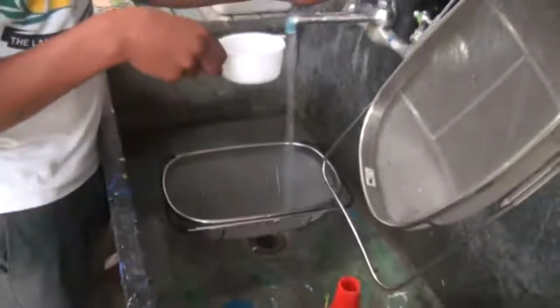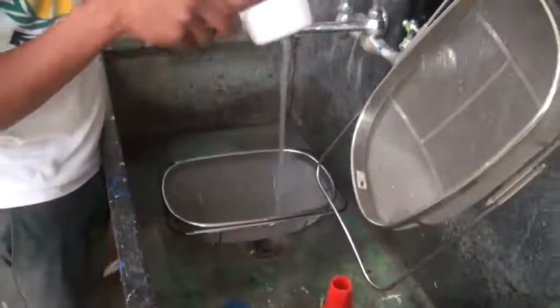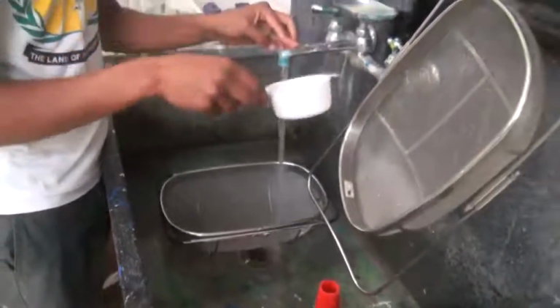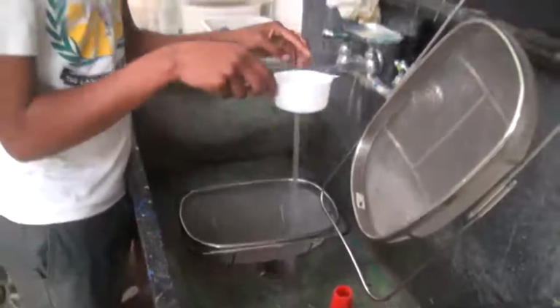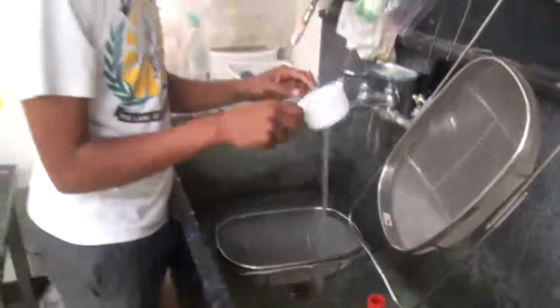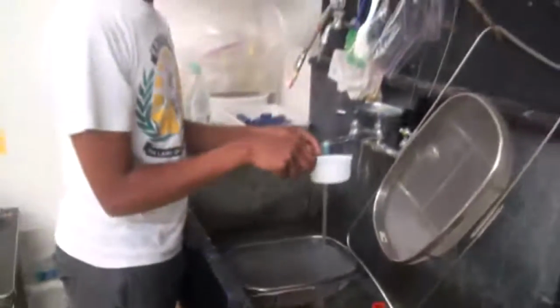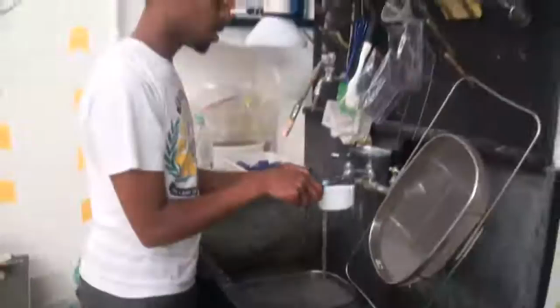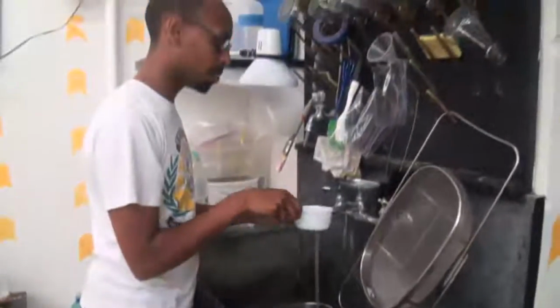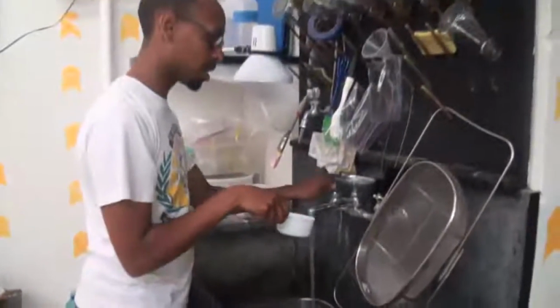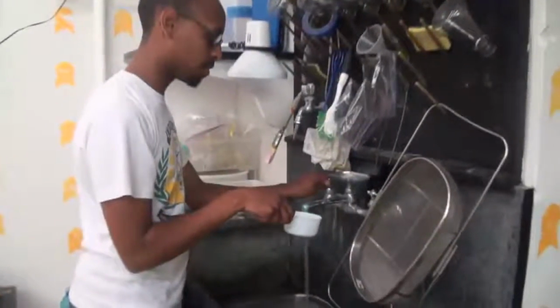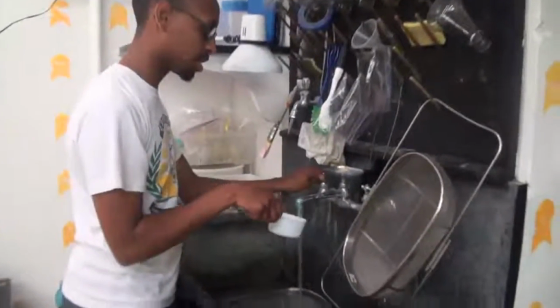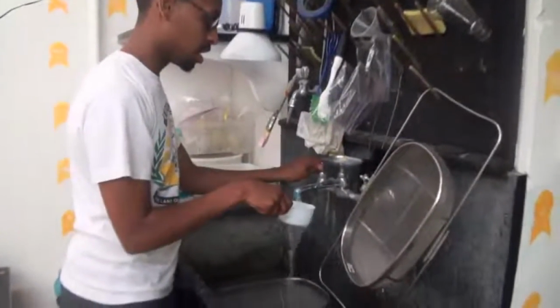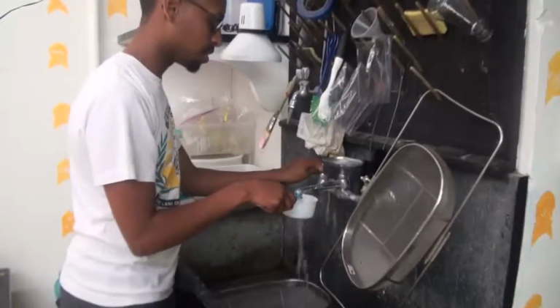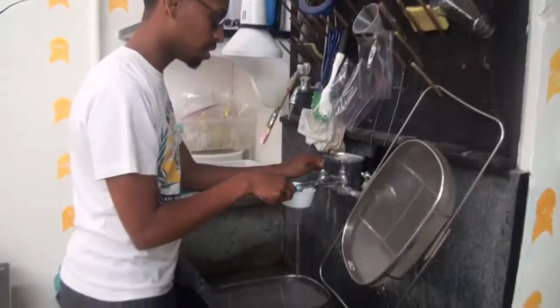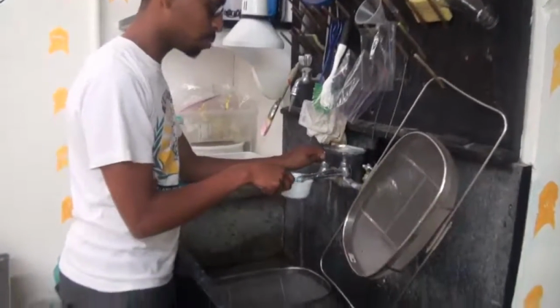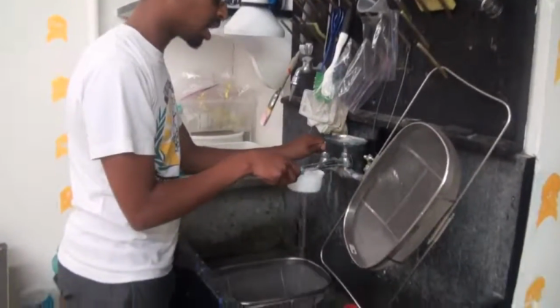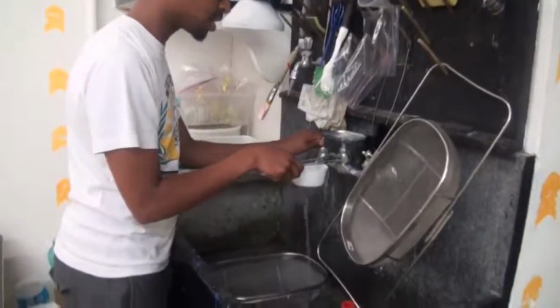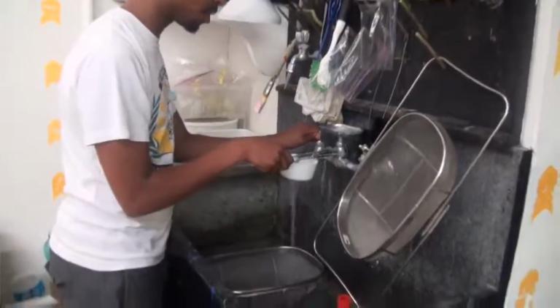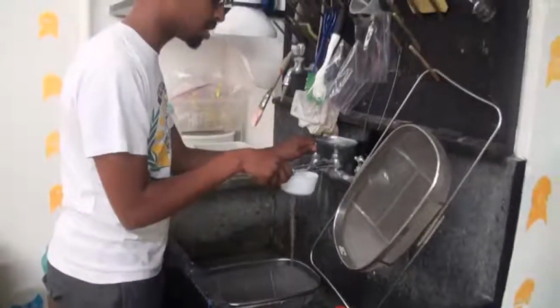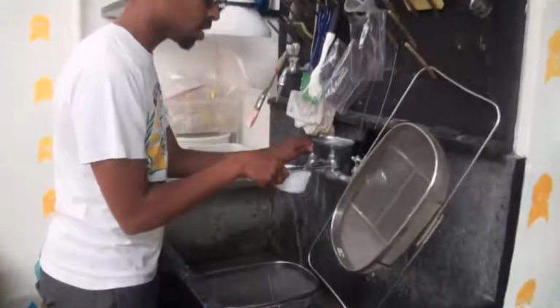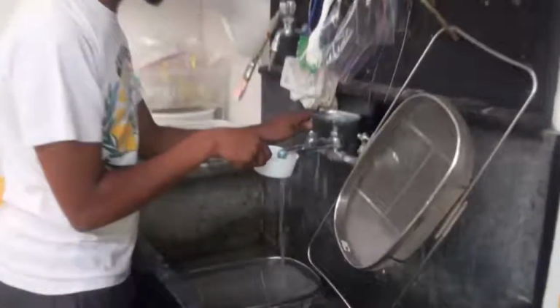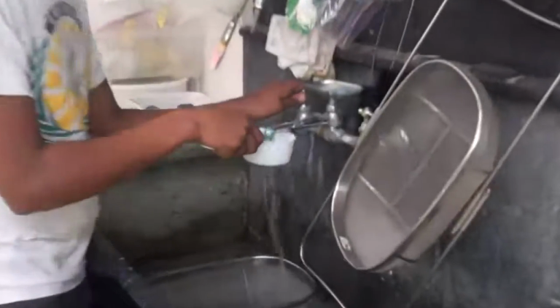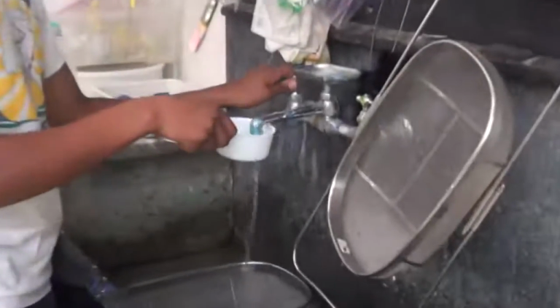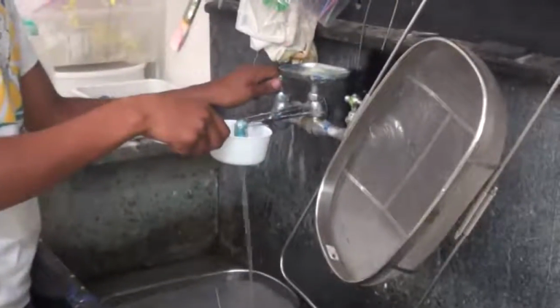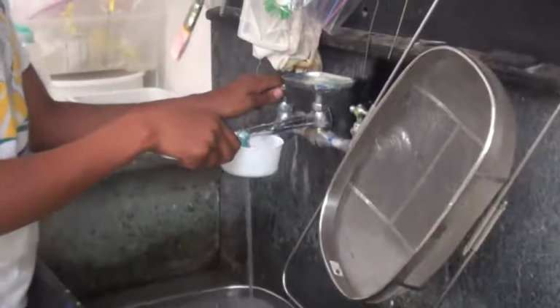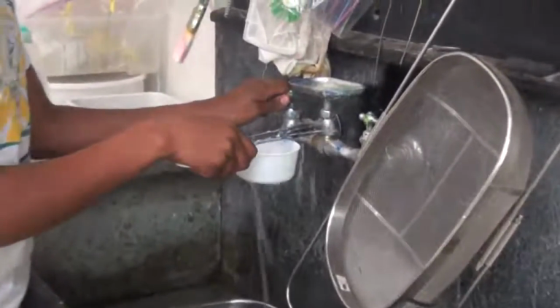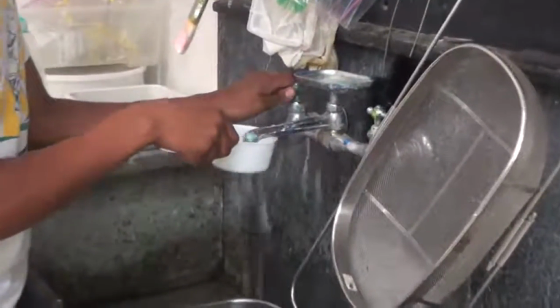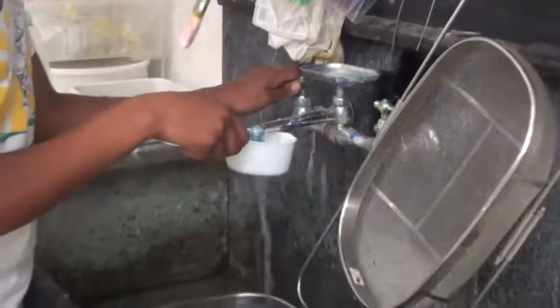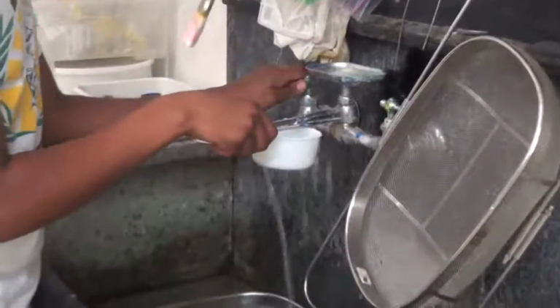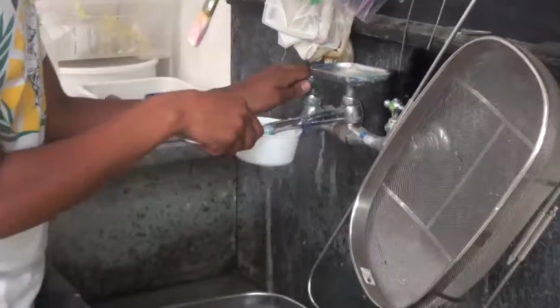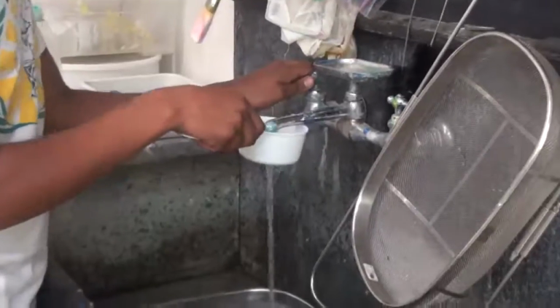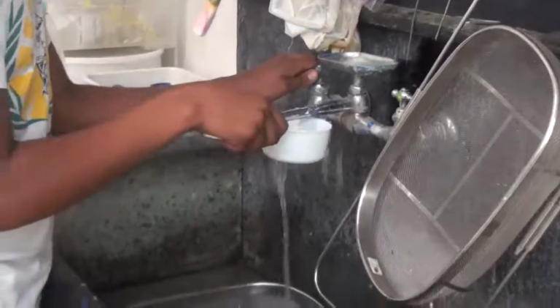Next, we run really hot water over the bees underneath the filter. If there's propylene glycol or some other oily substance, we found that really hot water is the best way to clear a lot of the junk off them before they go into the flask.